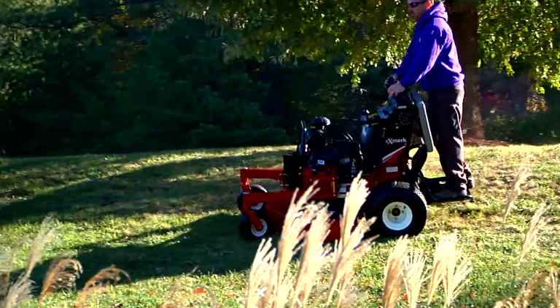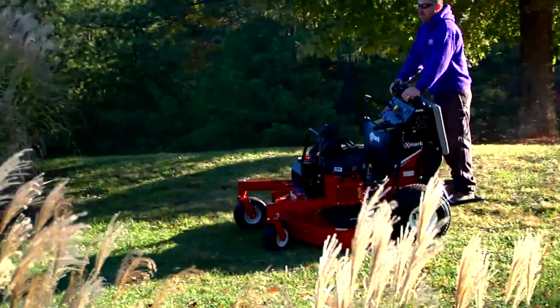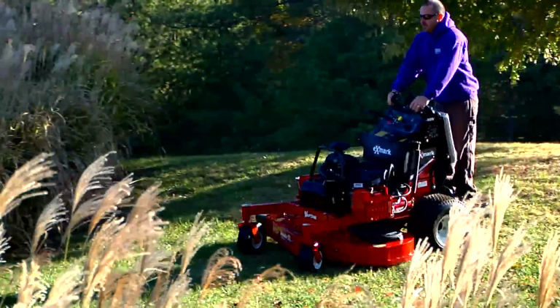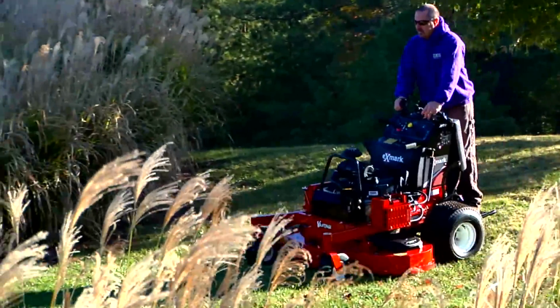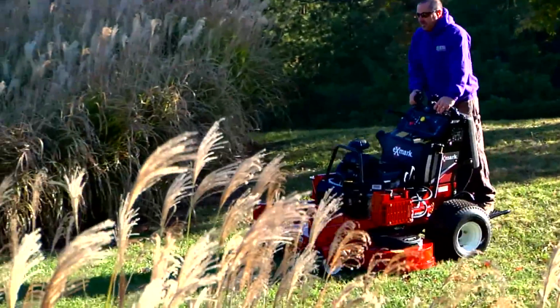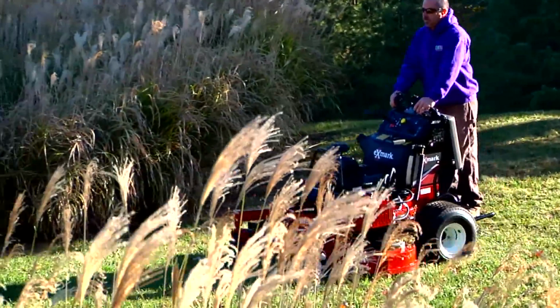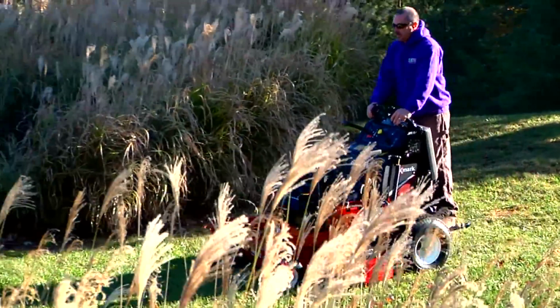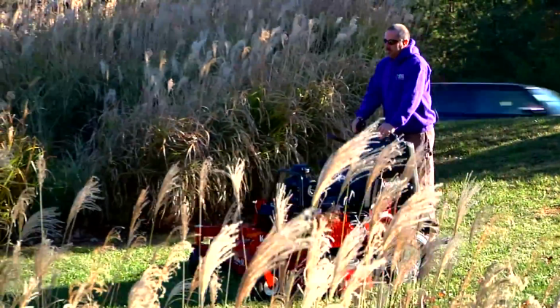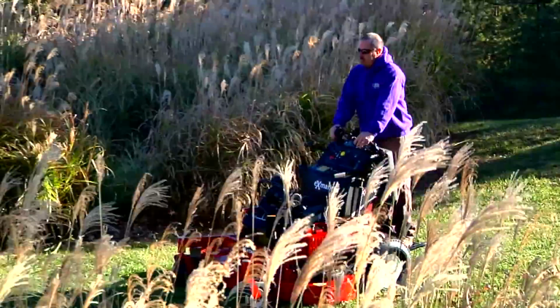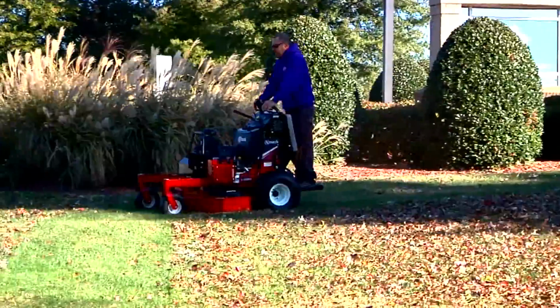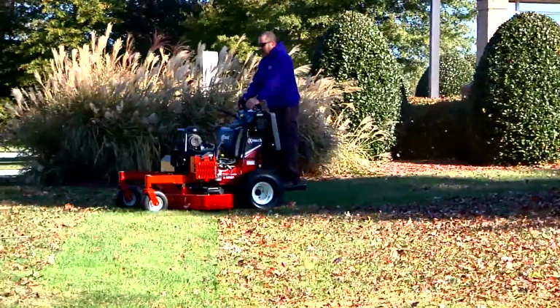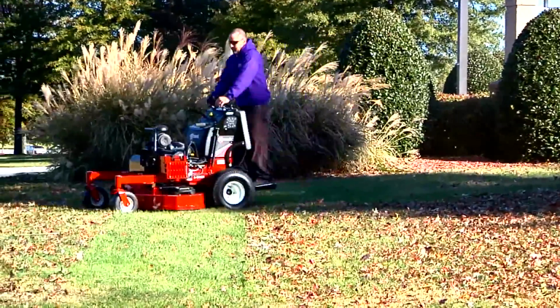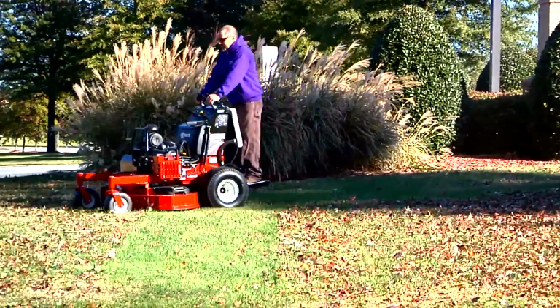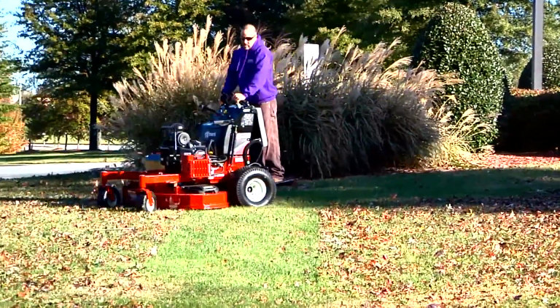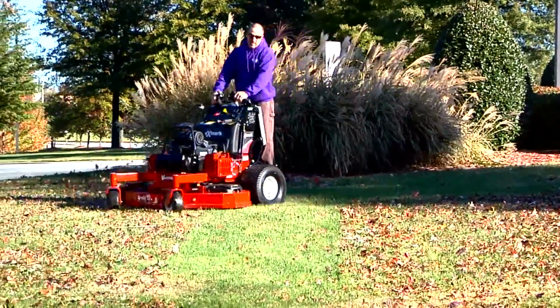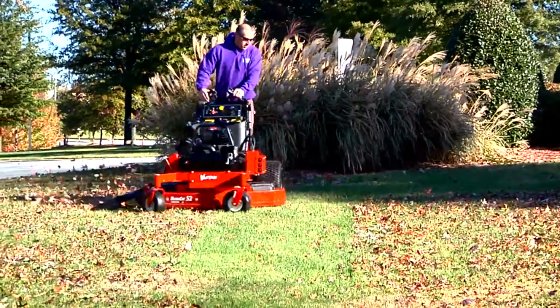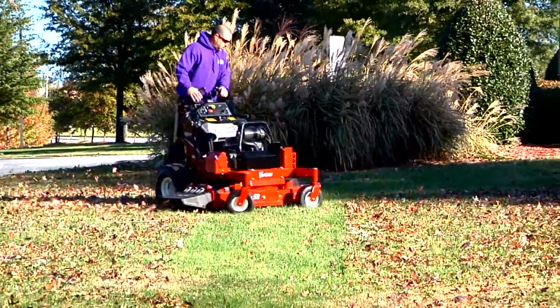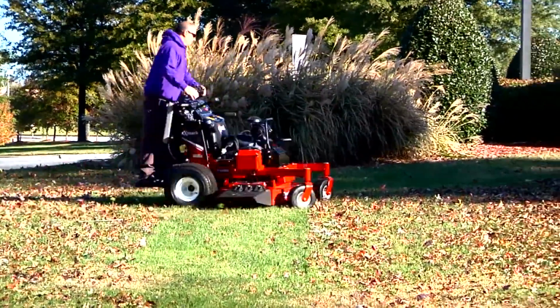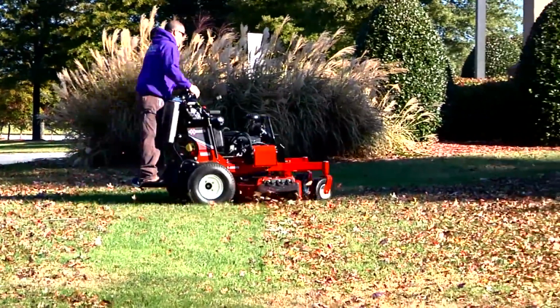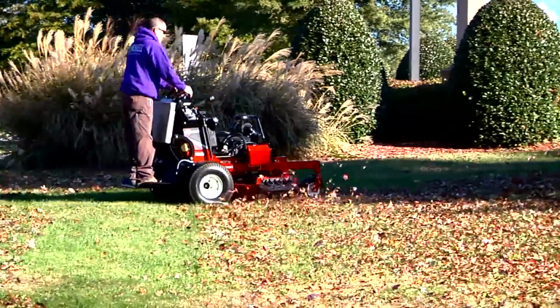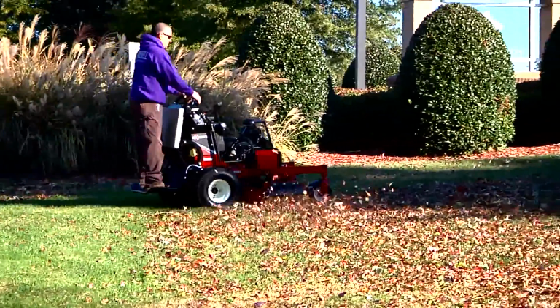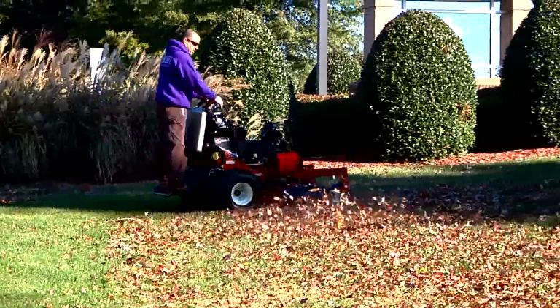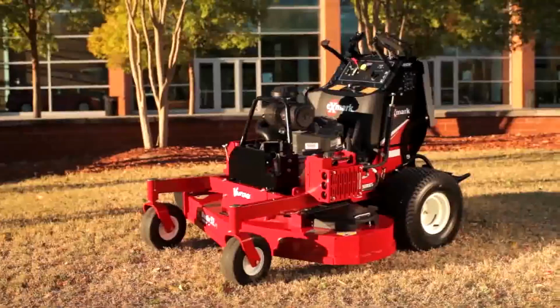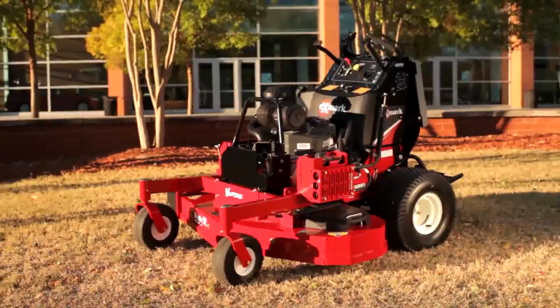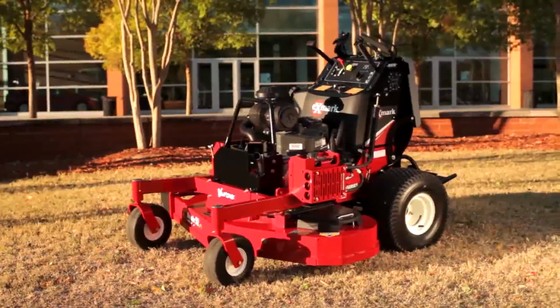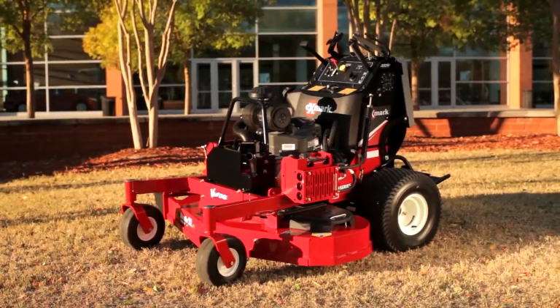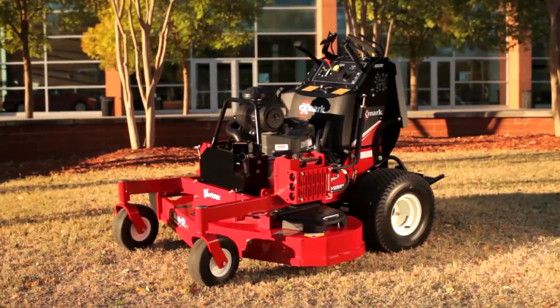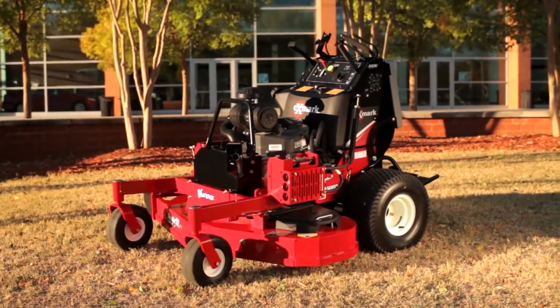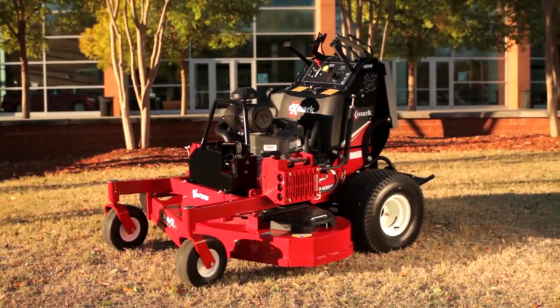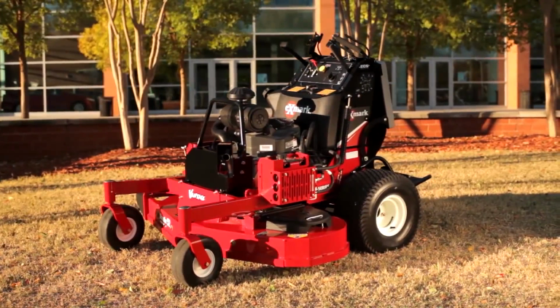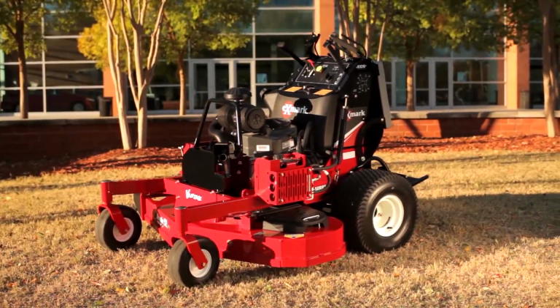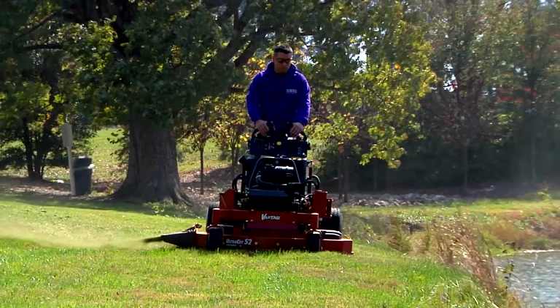Fatigue and operator comfort are big factors in keeping commercial cutters out there in the field longer, generating quality results. Exmark's Vantage Series mowers are loaded with handling, comfort, and control features.